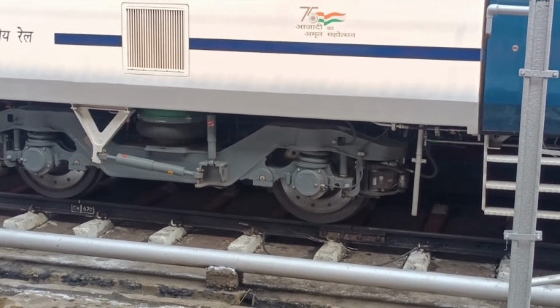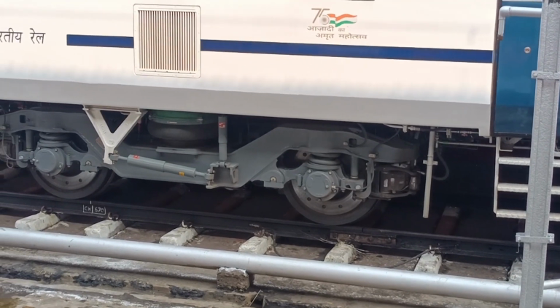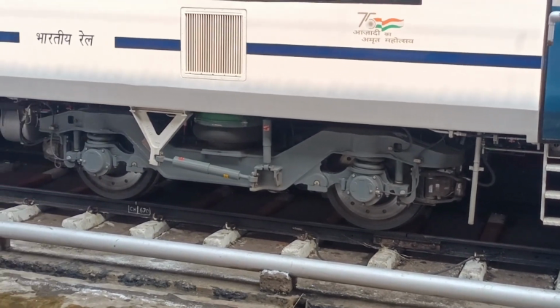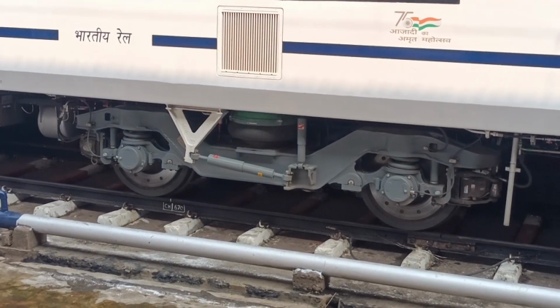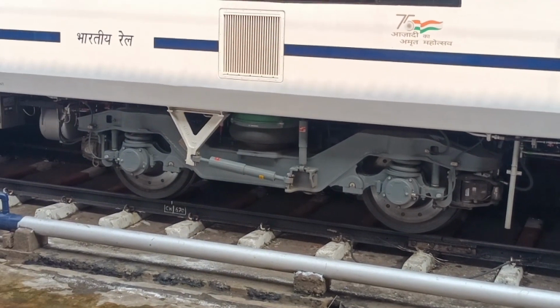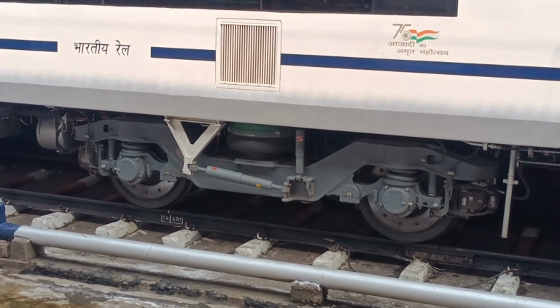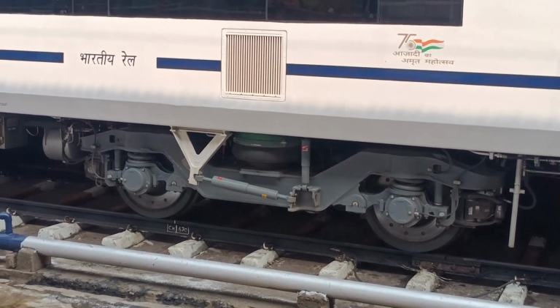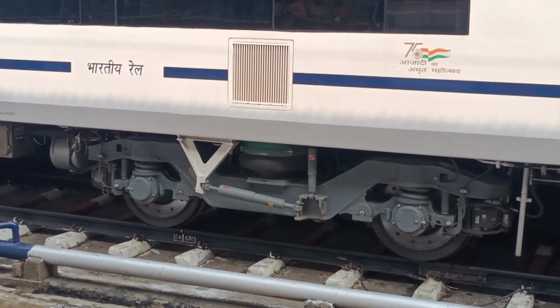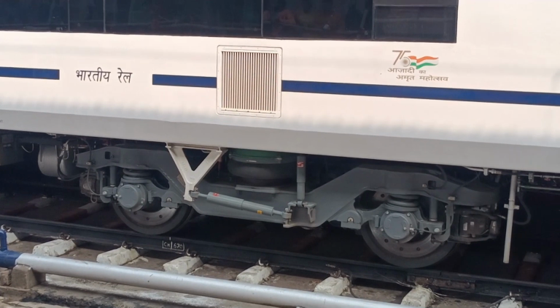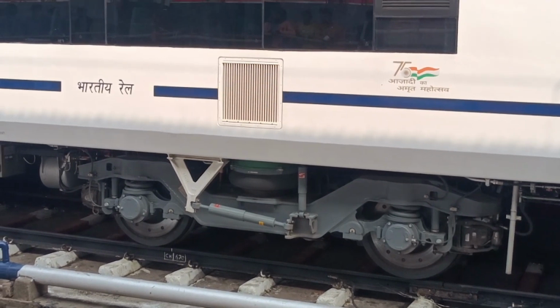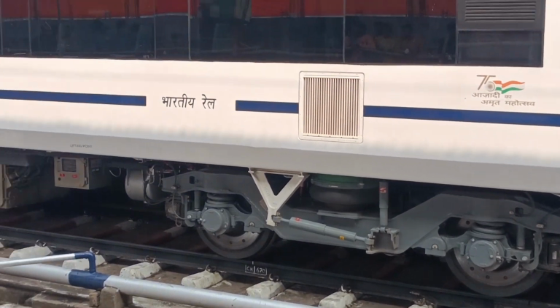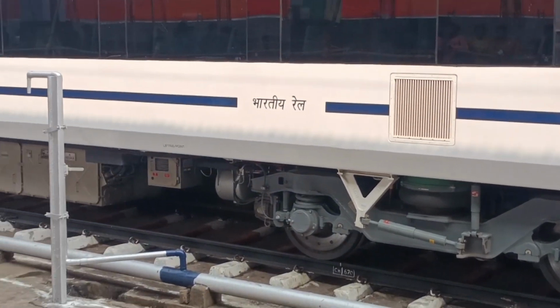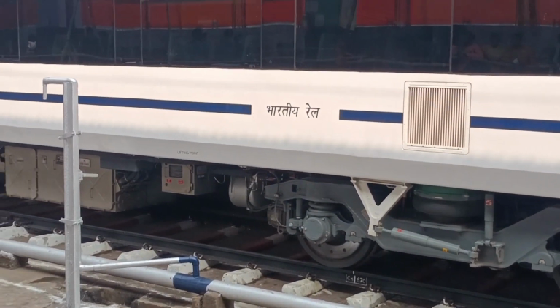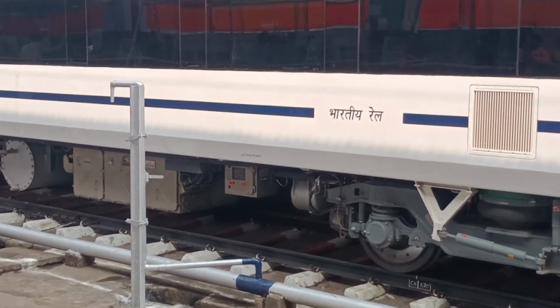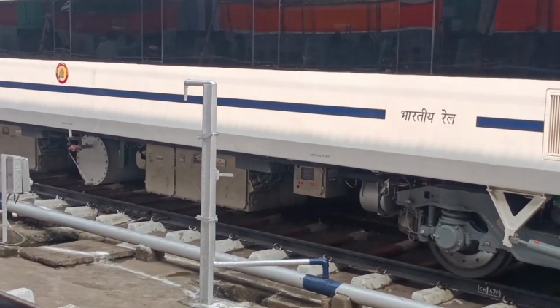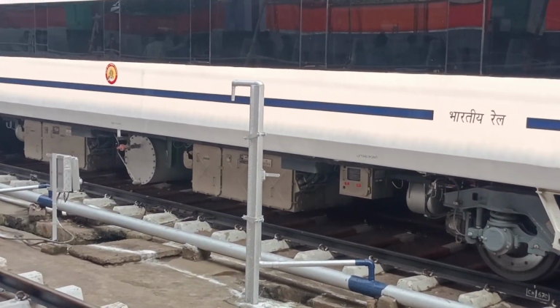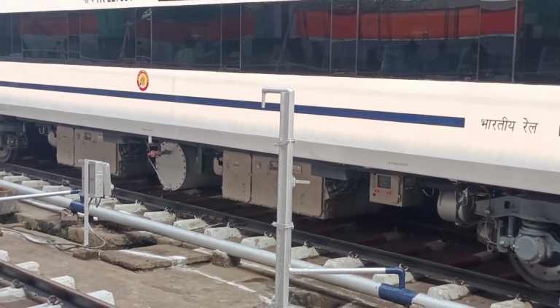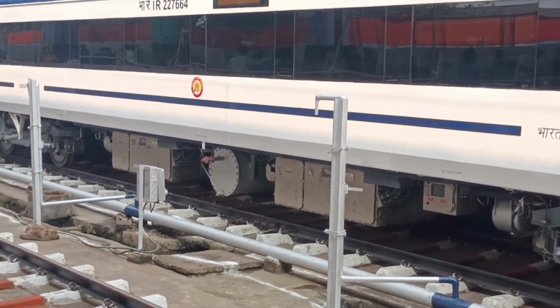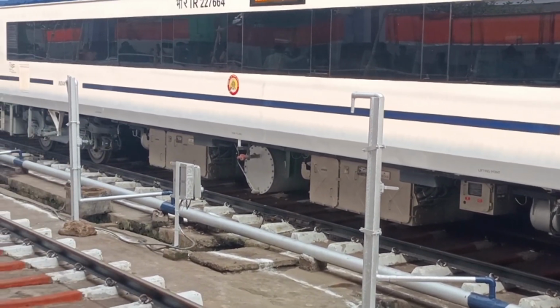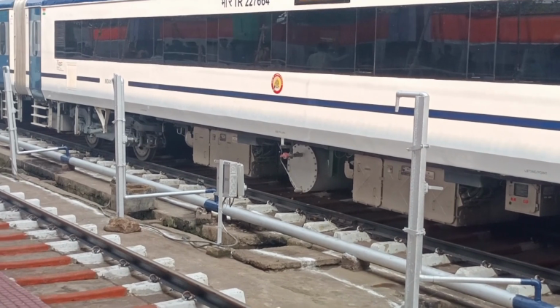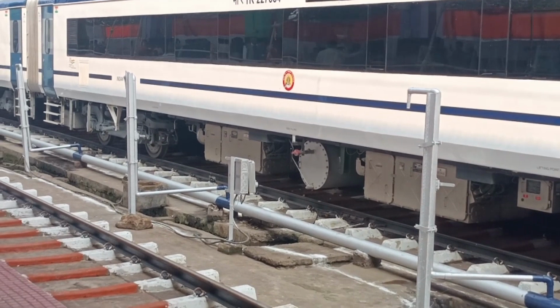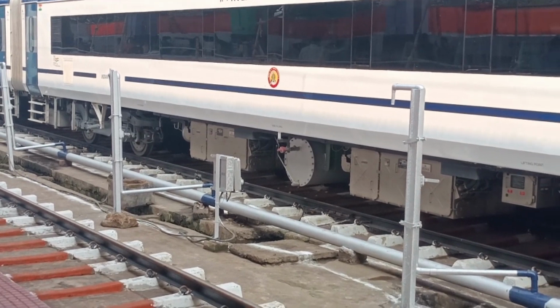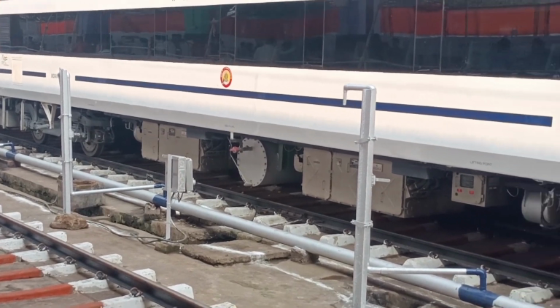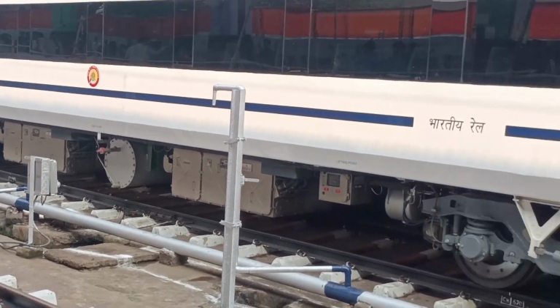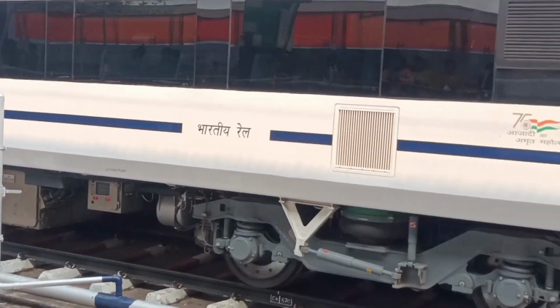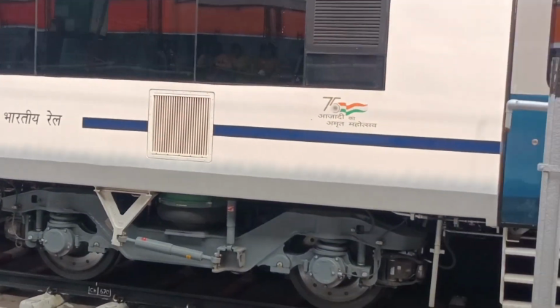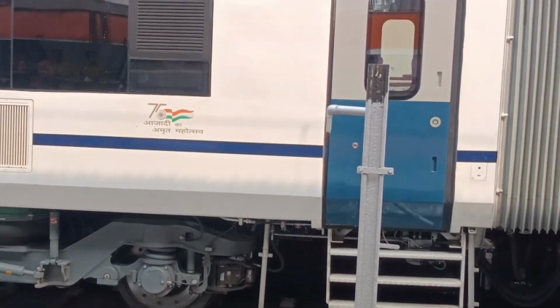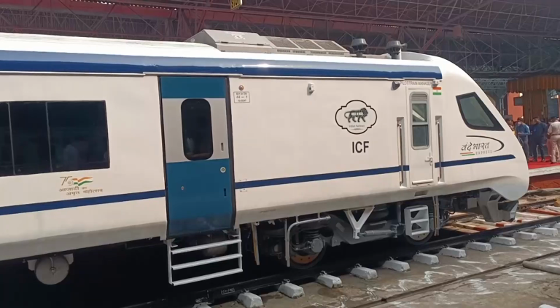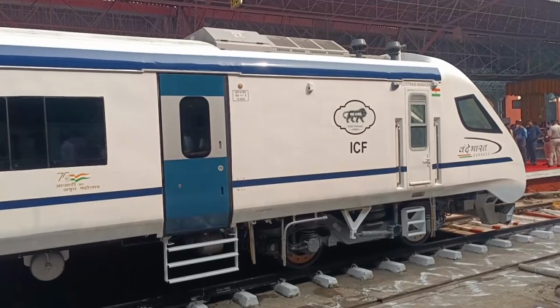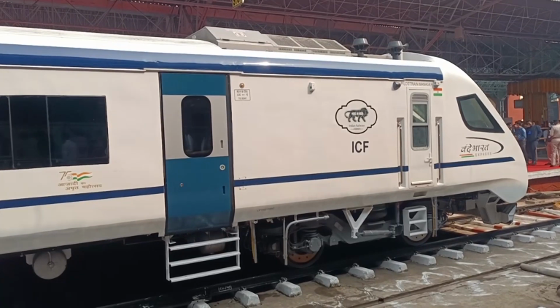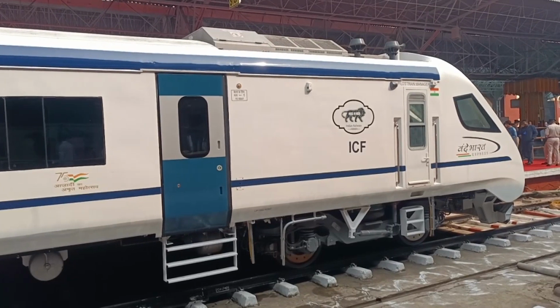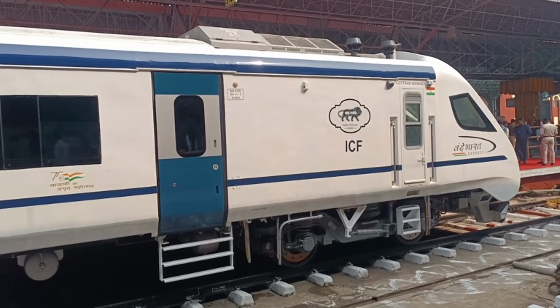You can see this two-axle bobo design with air suspension system. This is the new technology train where each and everything related to modern technology is fitted with this train.